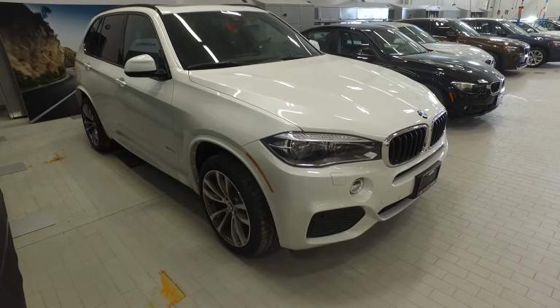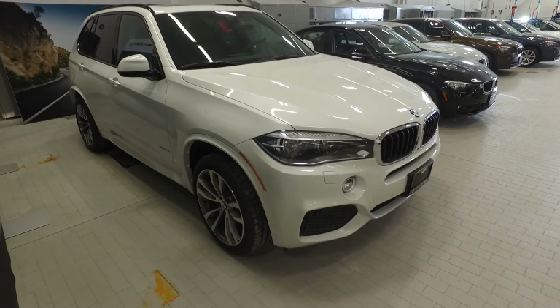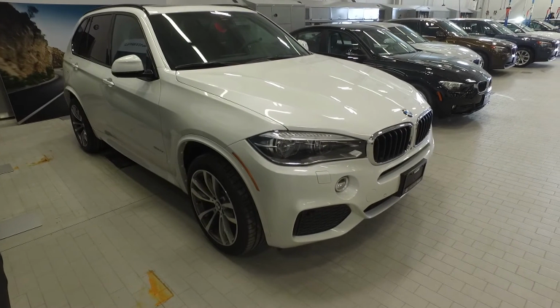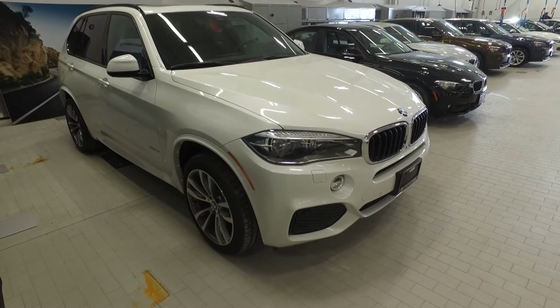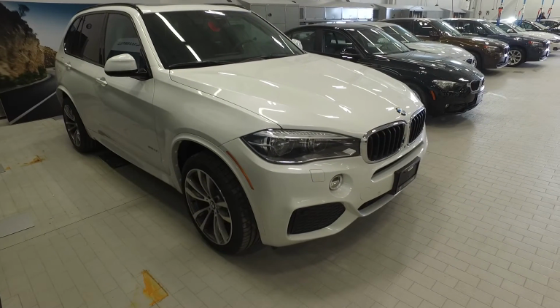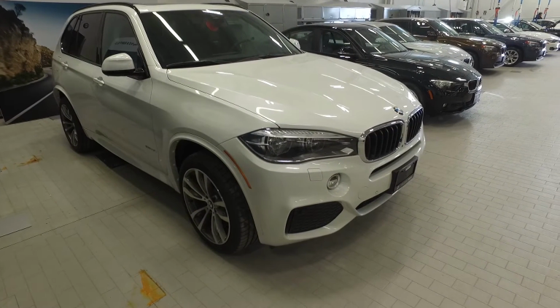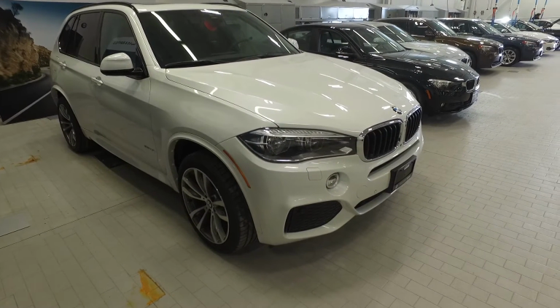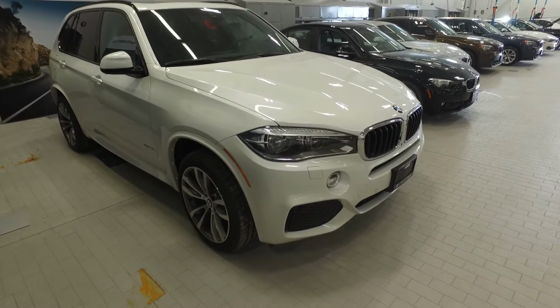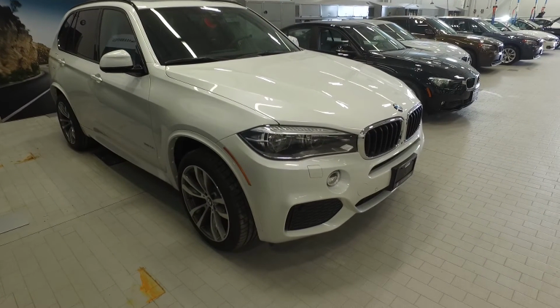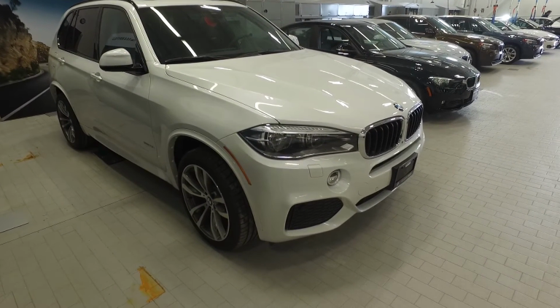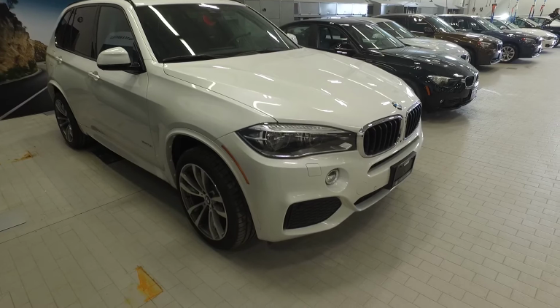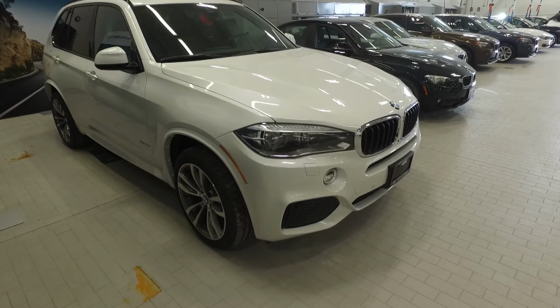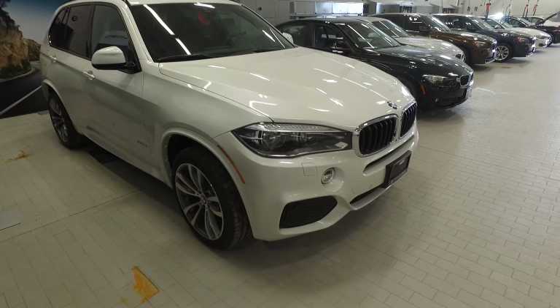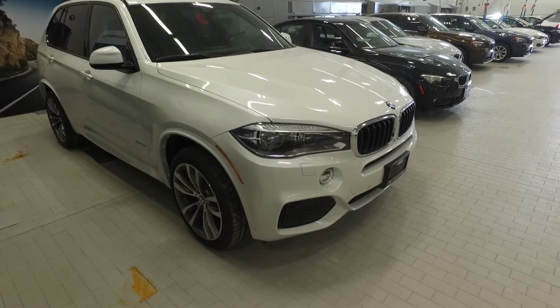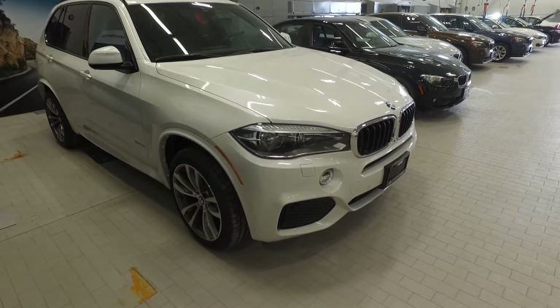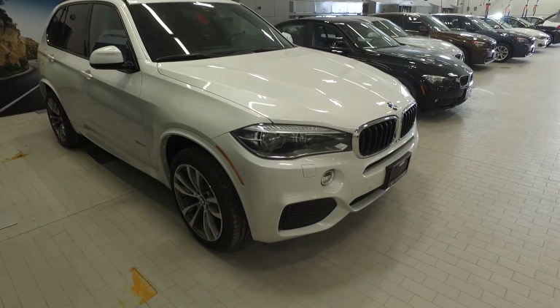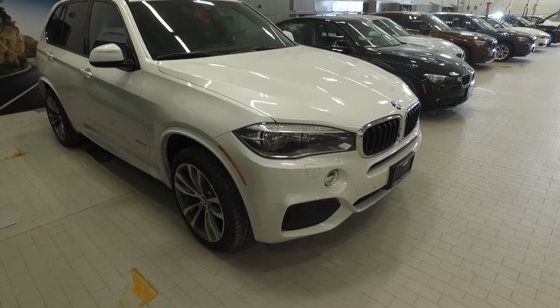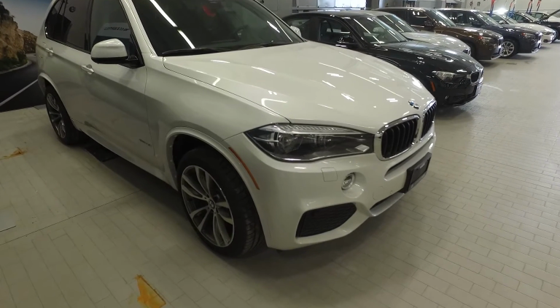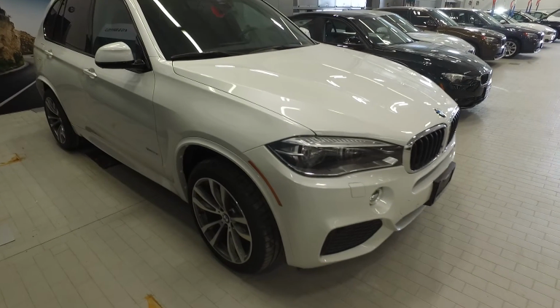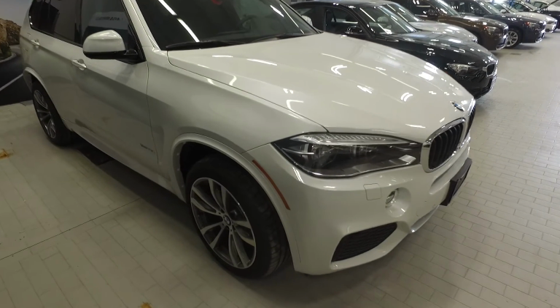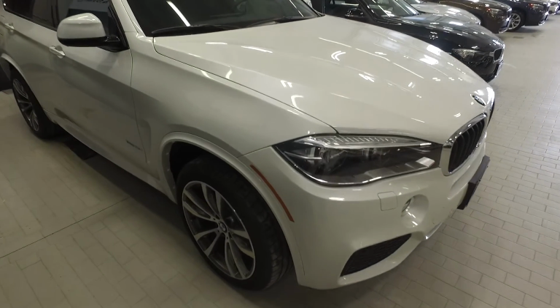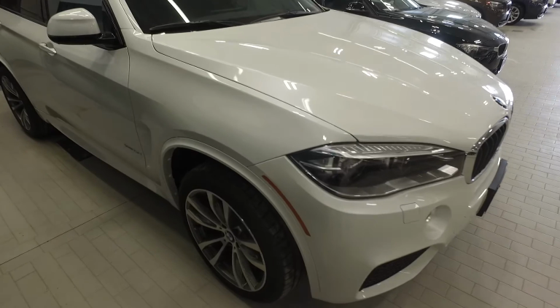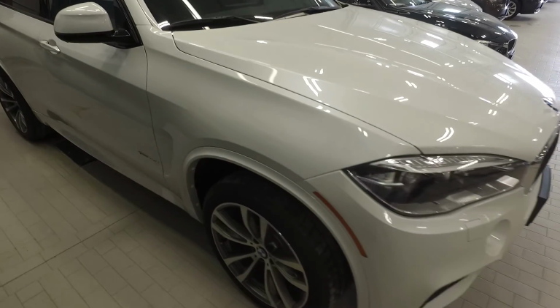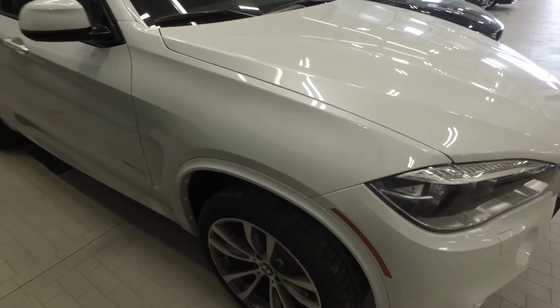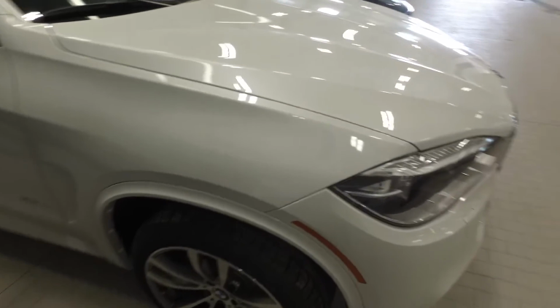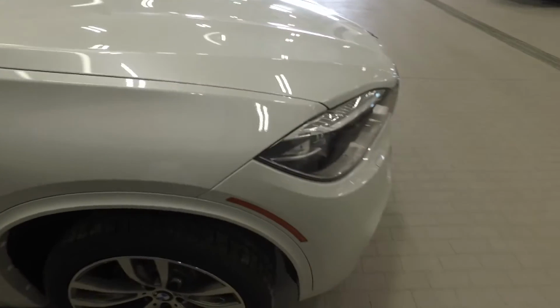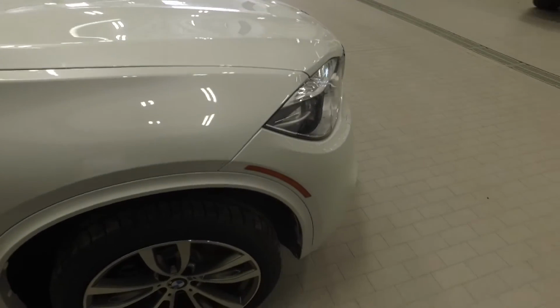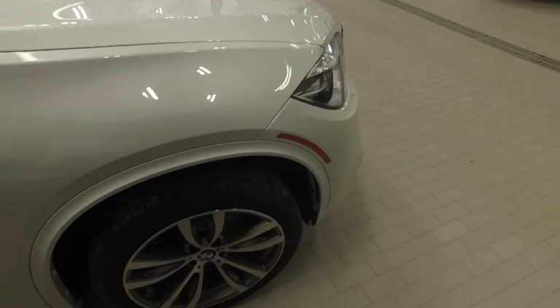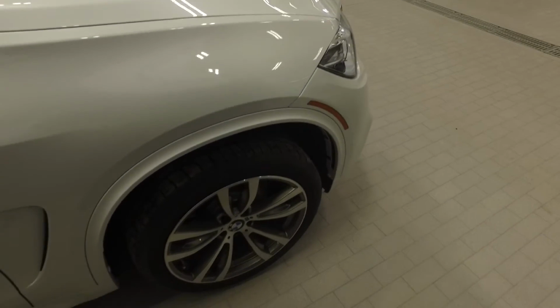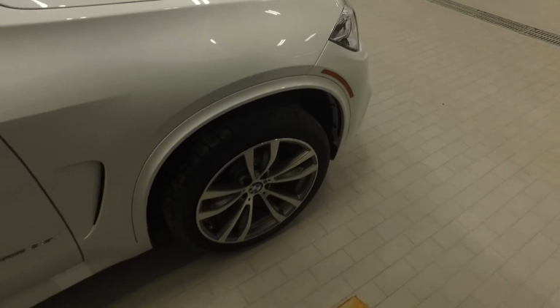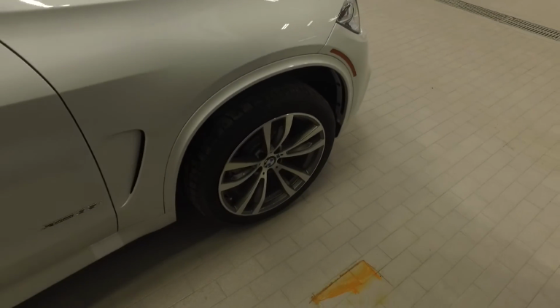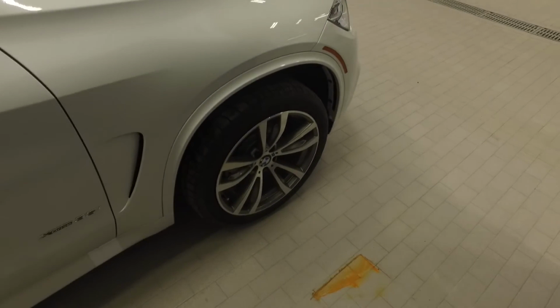This vehicle is in the M Sport line as well as premium enhanced, and features the premium enhanced seating package which we'll explore on the interior. This vehicle is equipped with the LED lighting package which includes adaptive LED headlights, fog lights, as well as high beam assist.